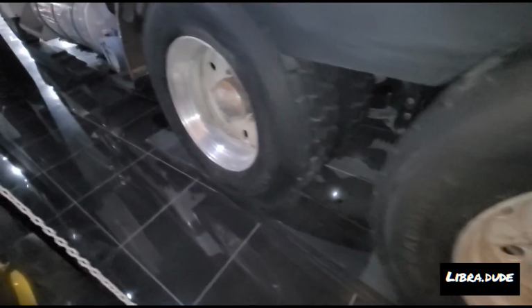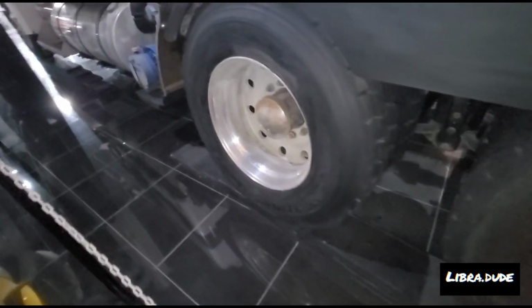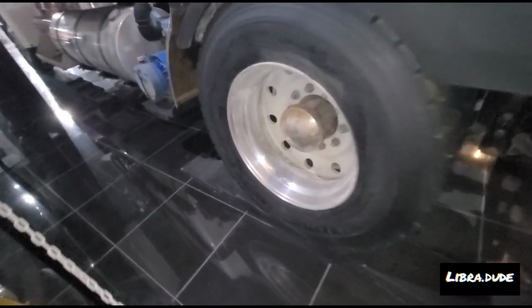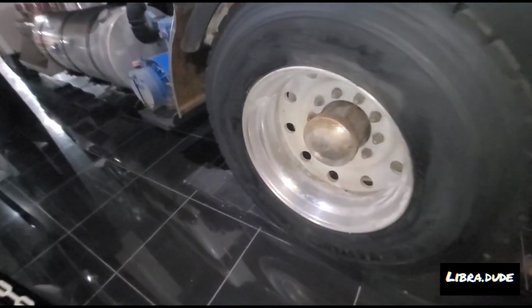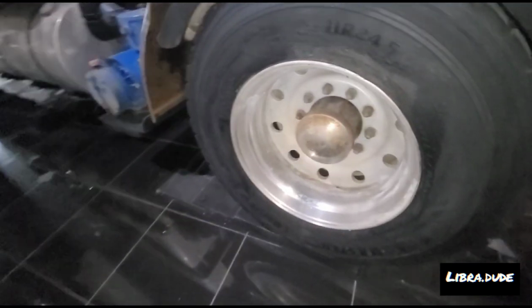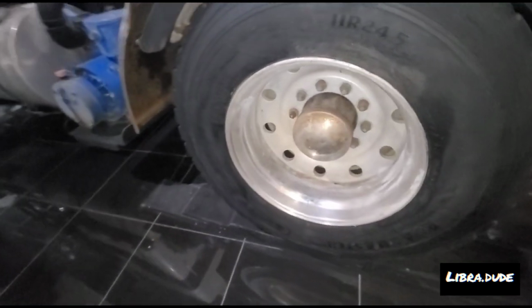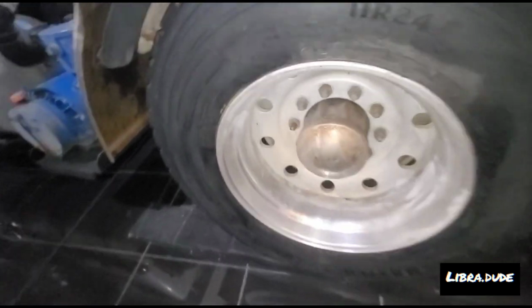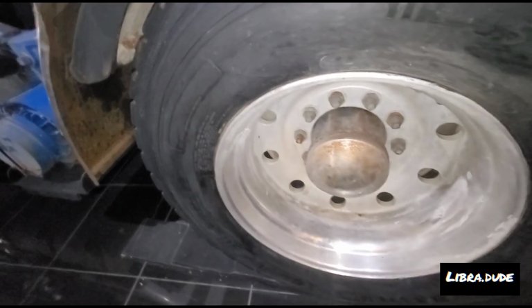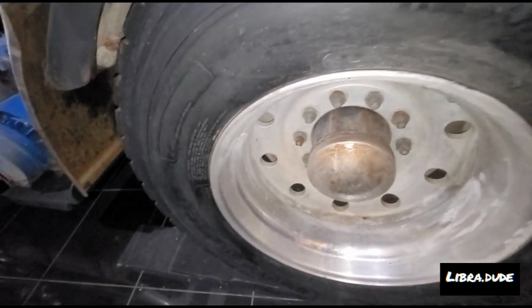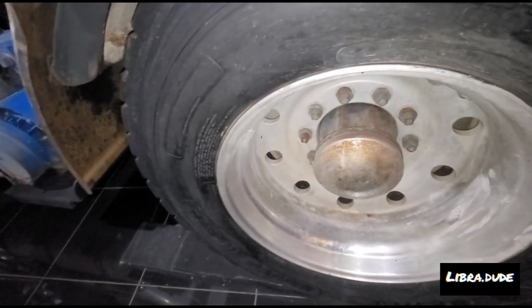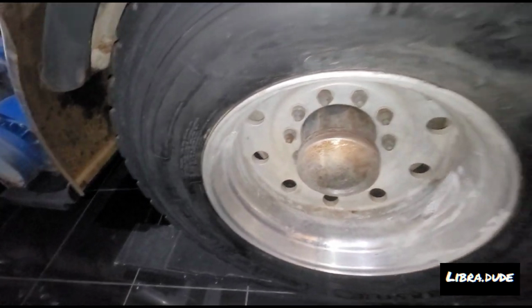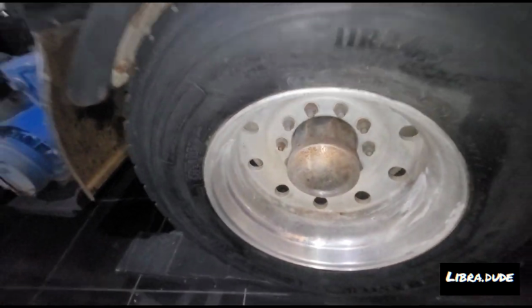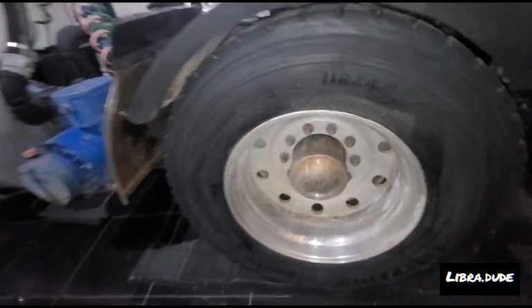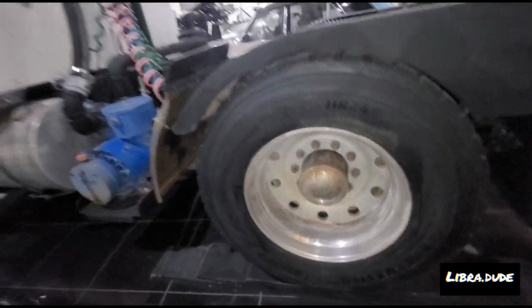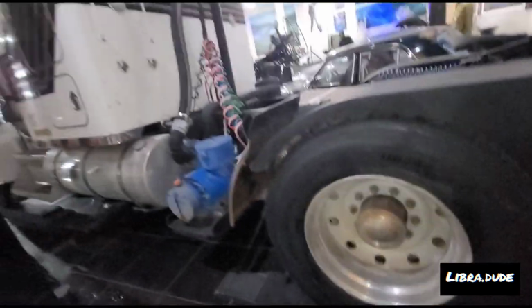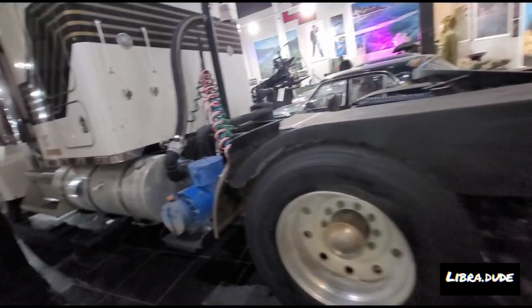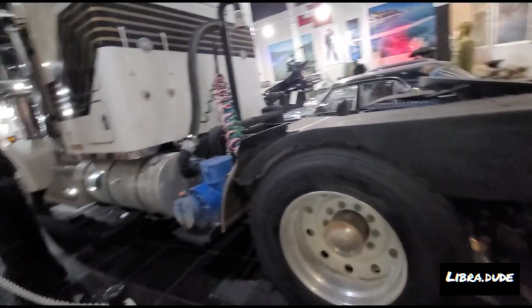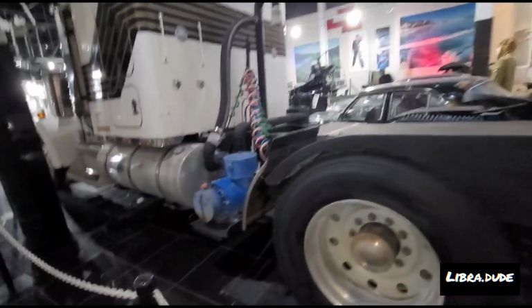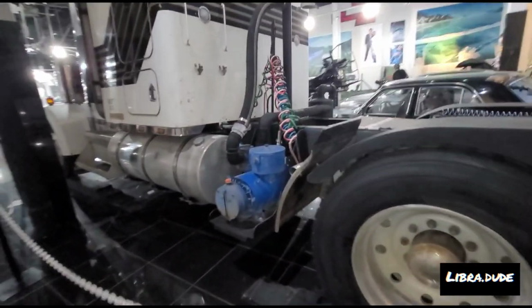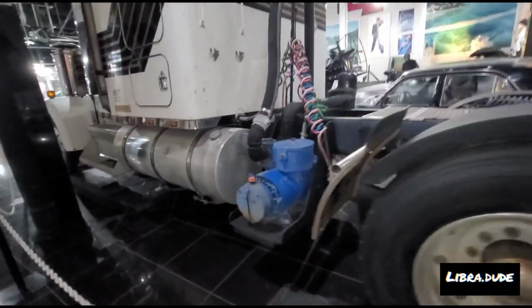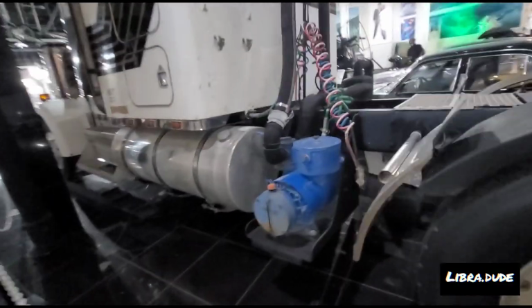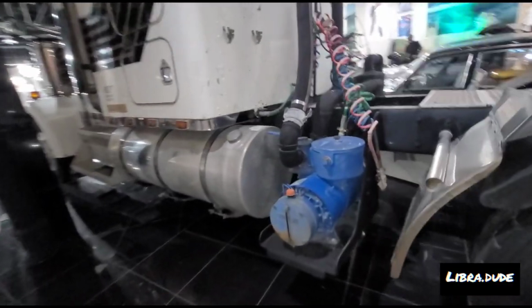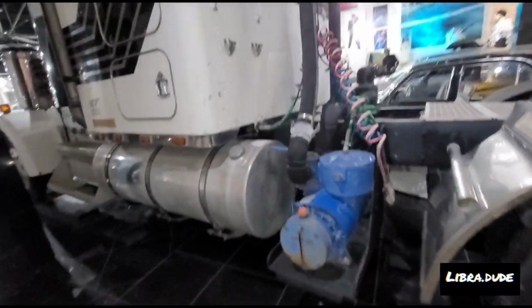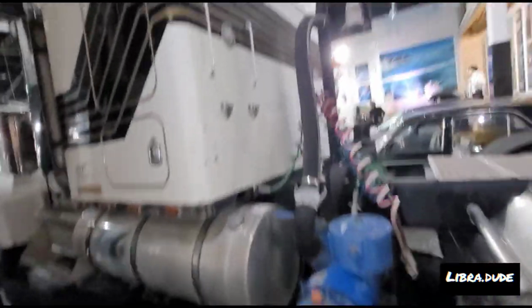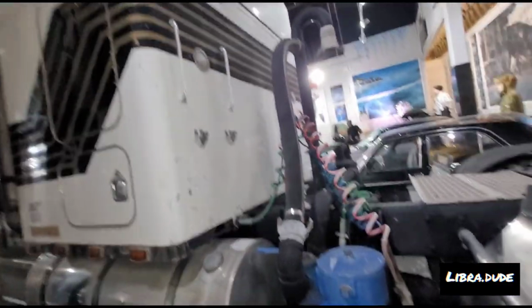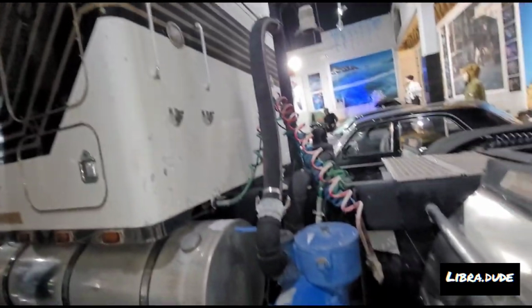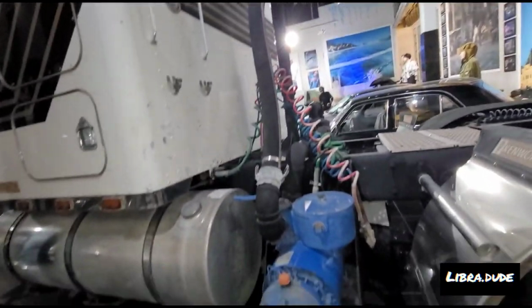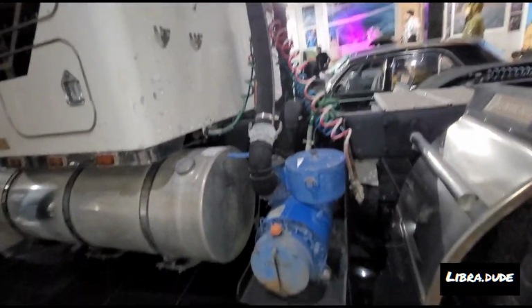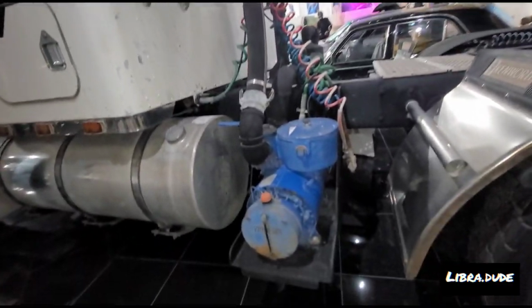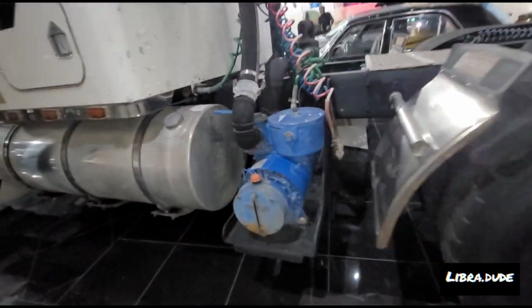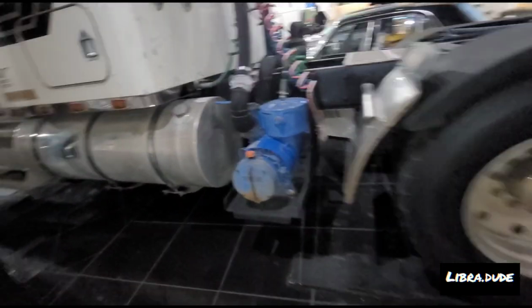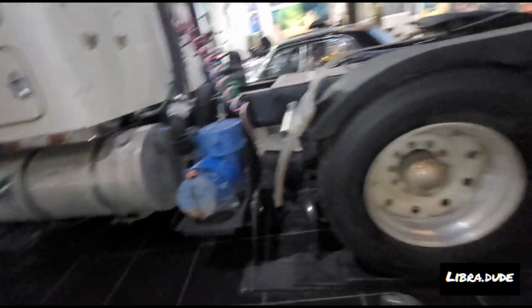I wonder if they'd let me get somebody in to clean this thing up real good, take the pump off of it. You could tell this was a Texas truck — somebody was working the heck out of this thing in Texas.